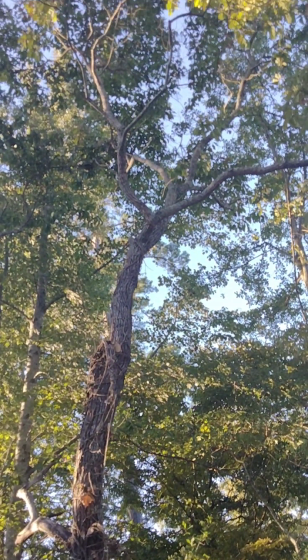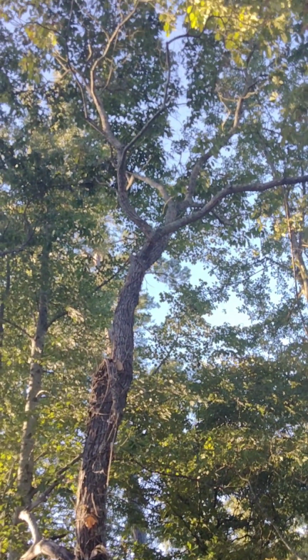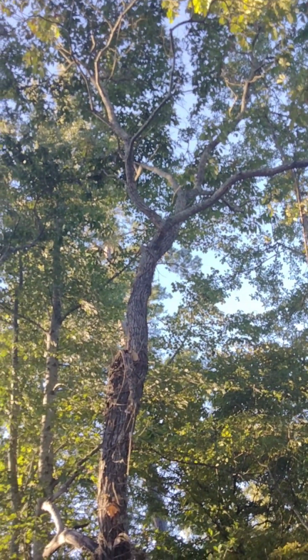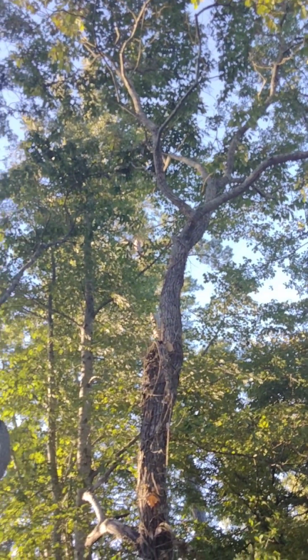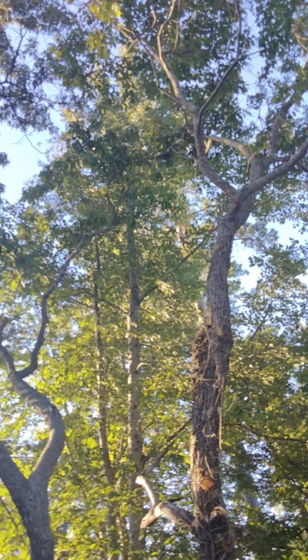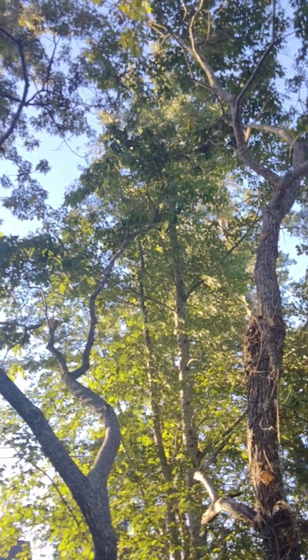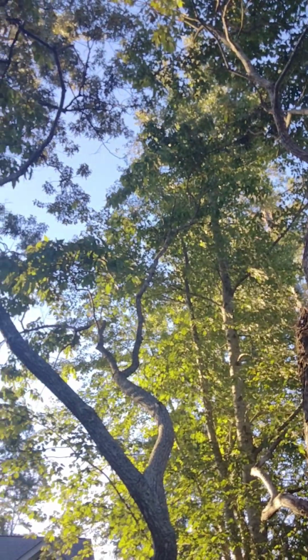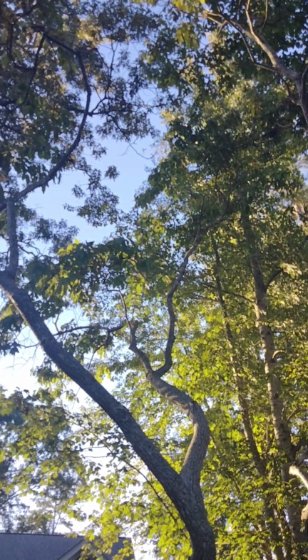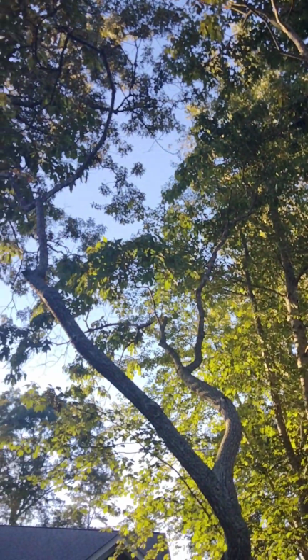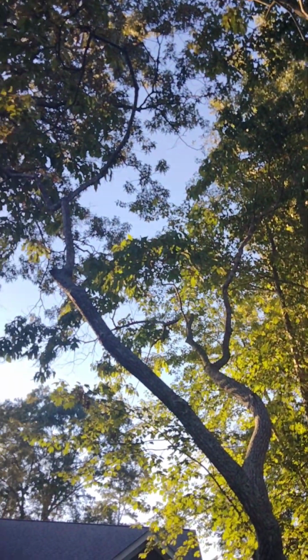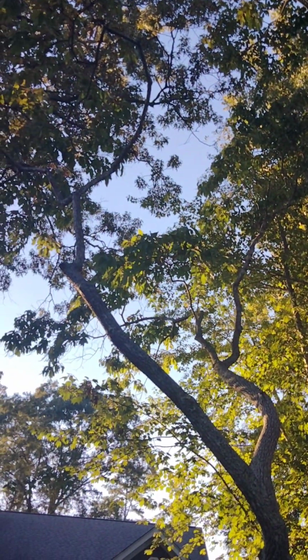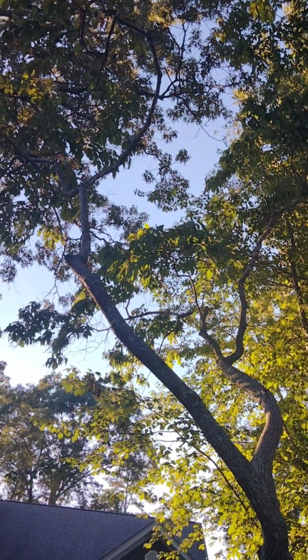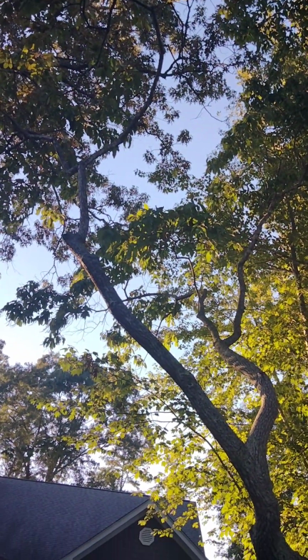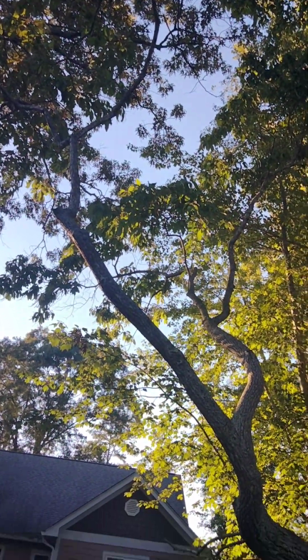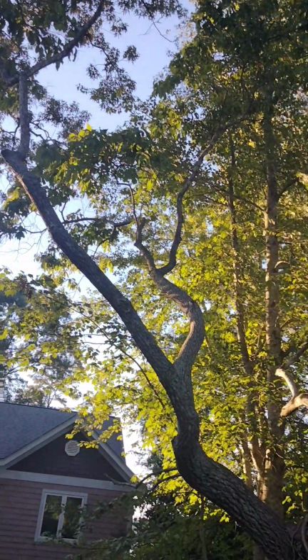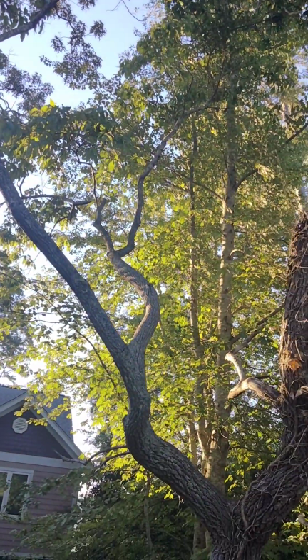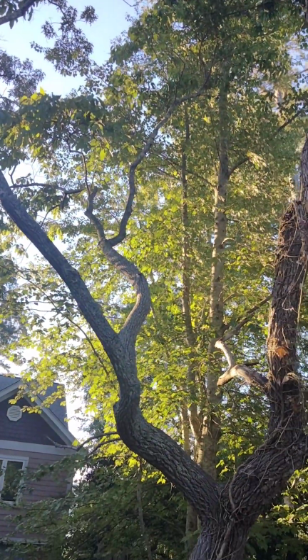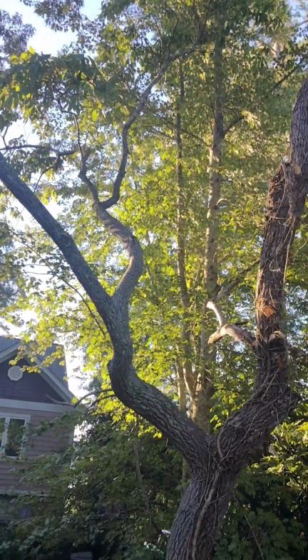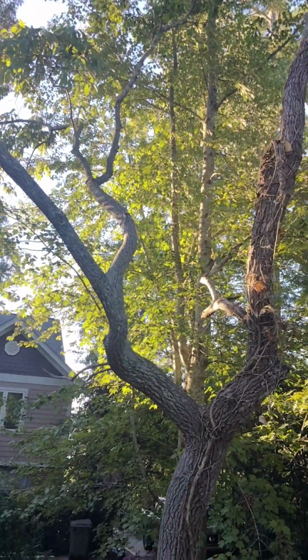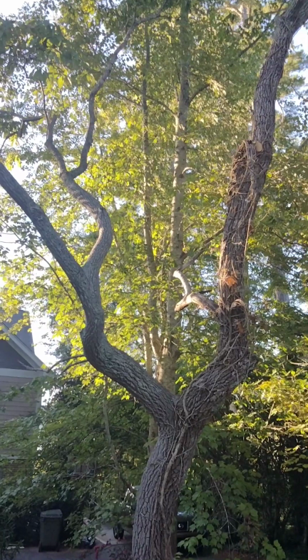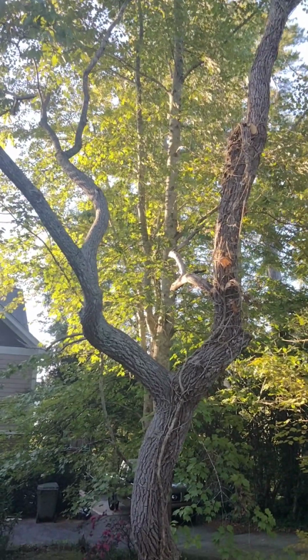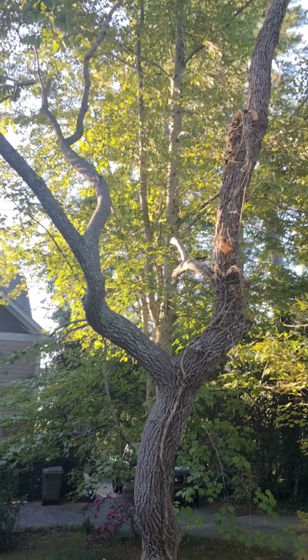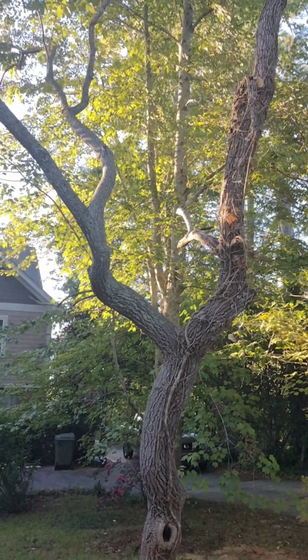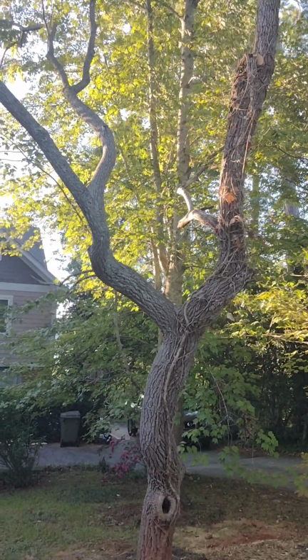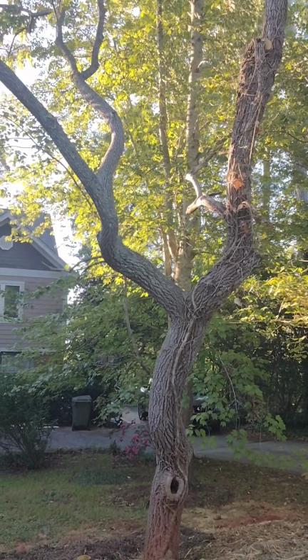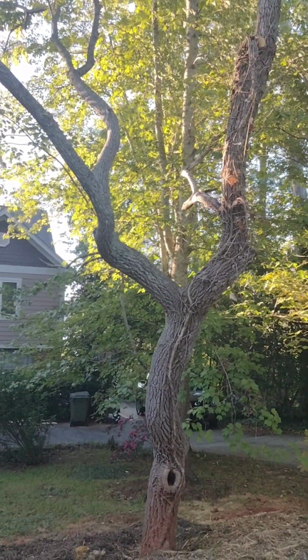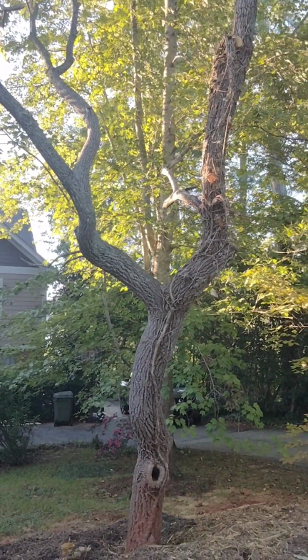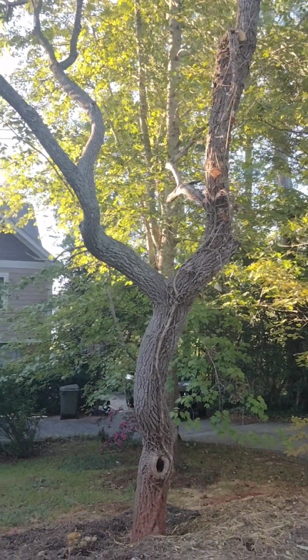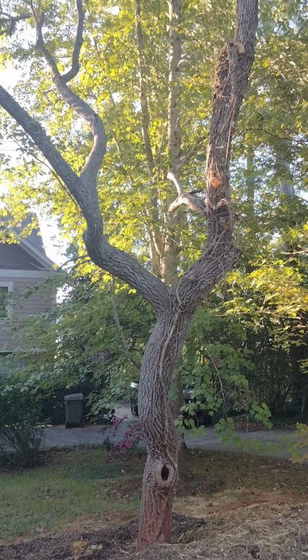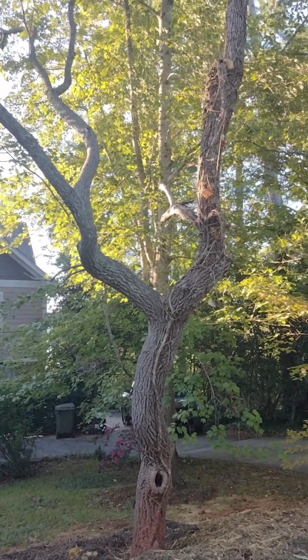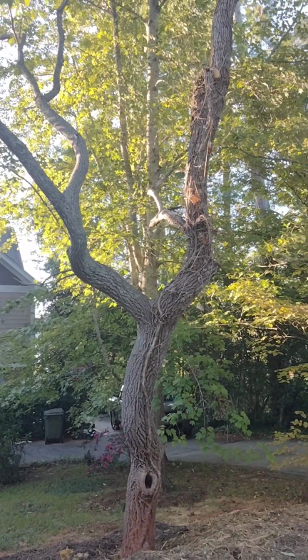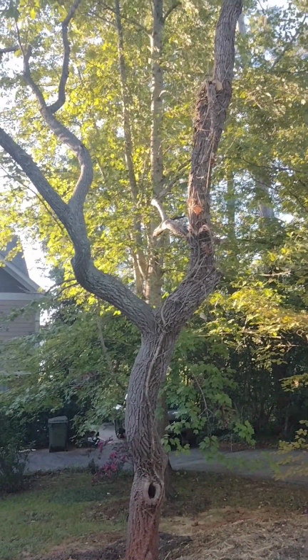Sourwood is a tree maybe up to 60 feet tall, usually with a very poor form with grouped branches and irregular crown, as you can see.